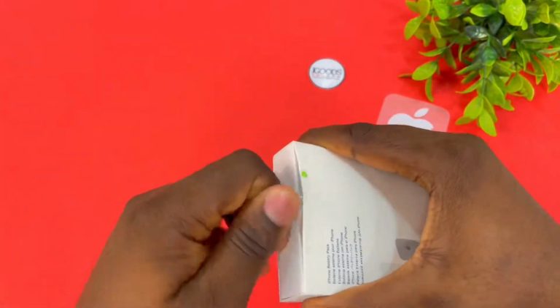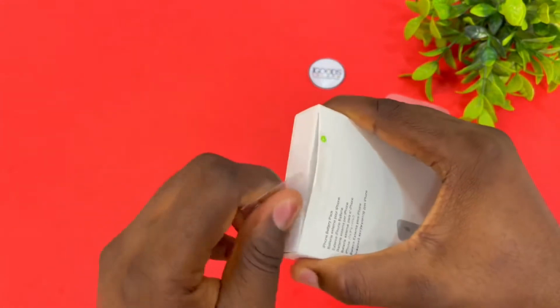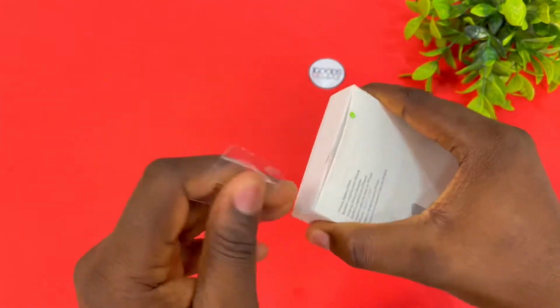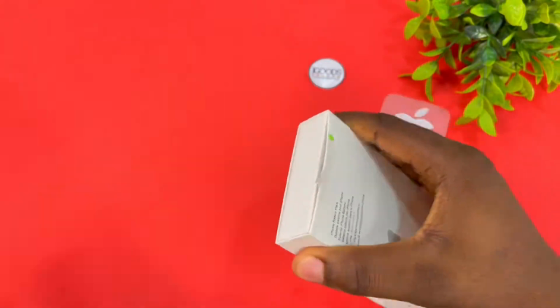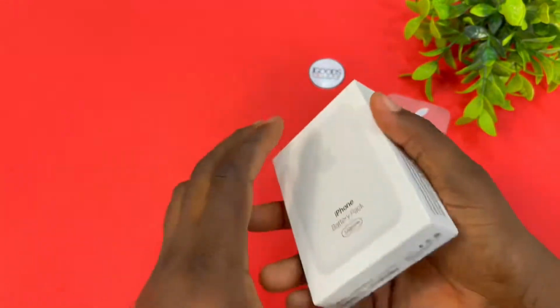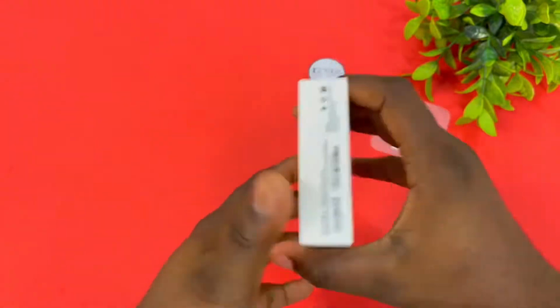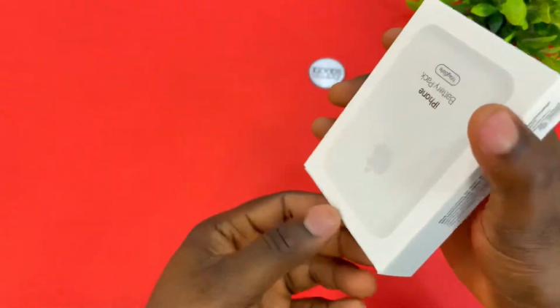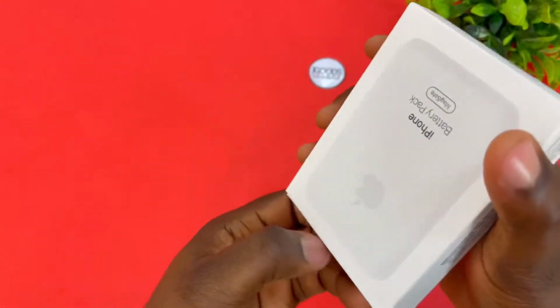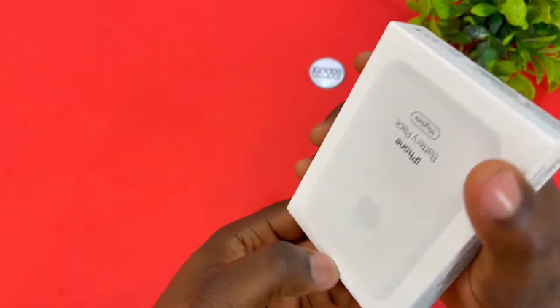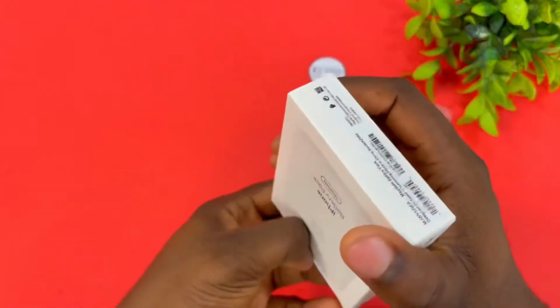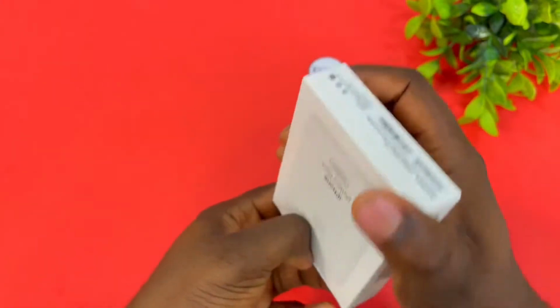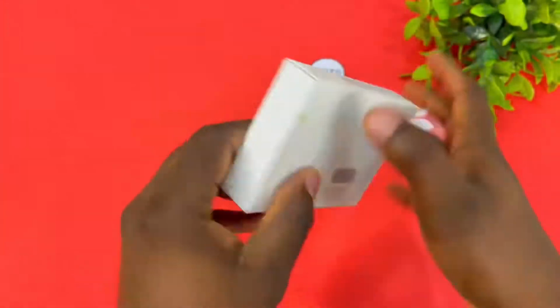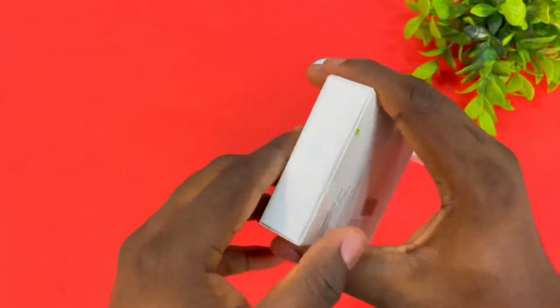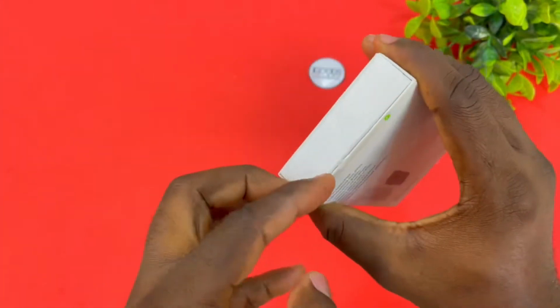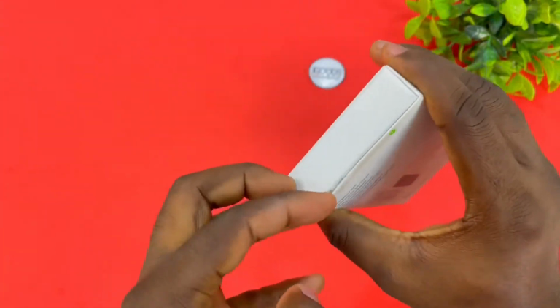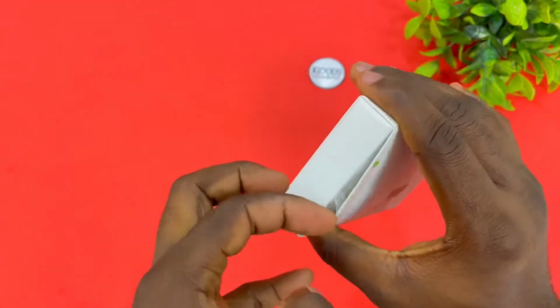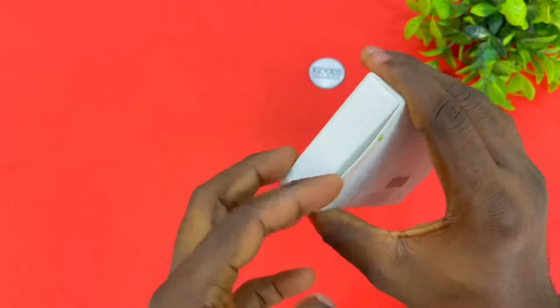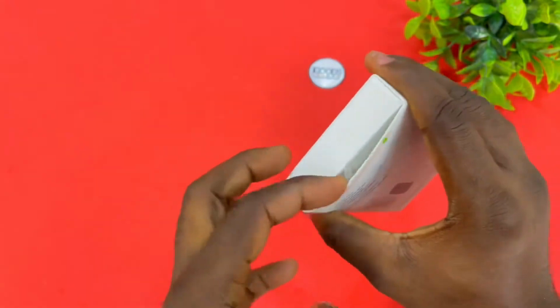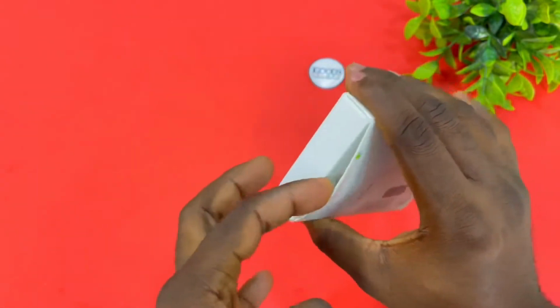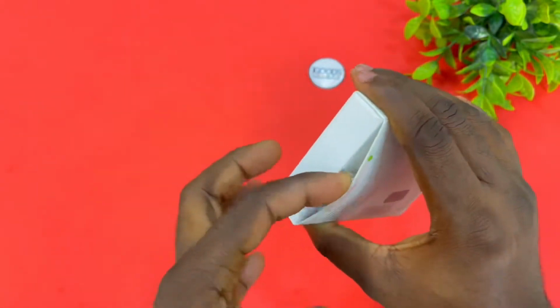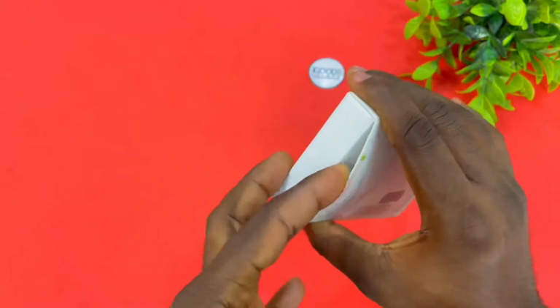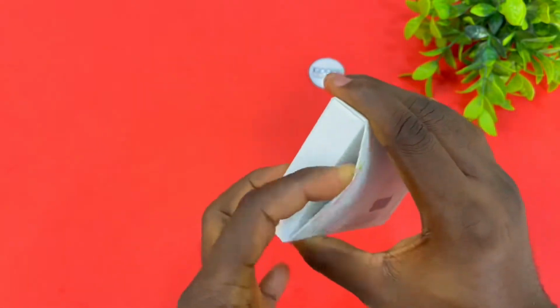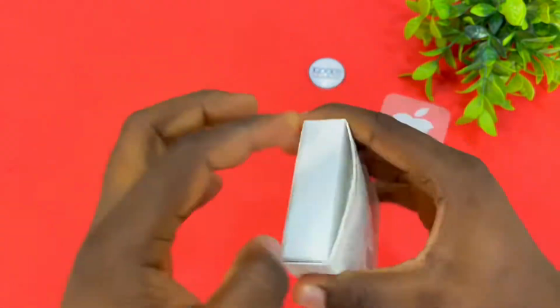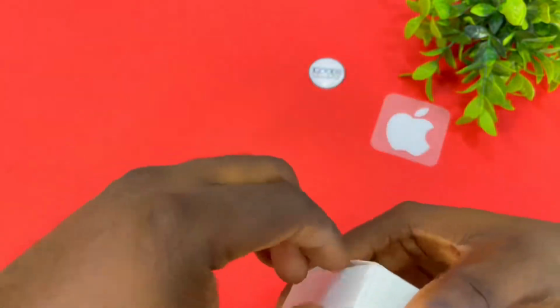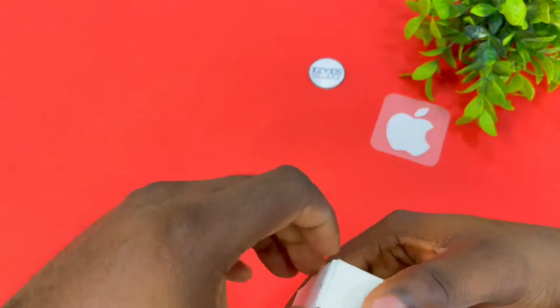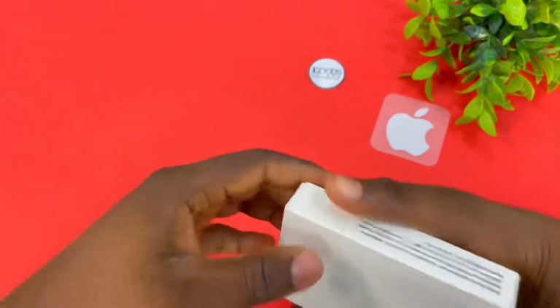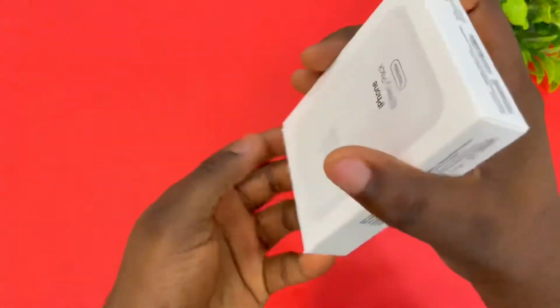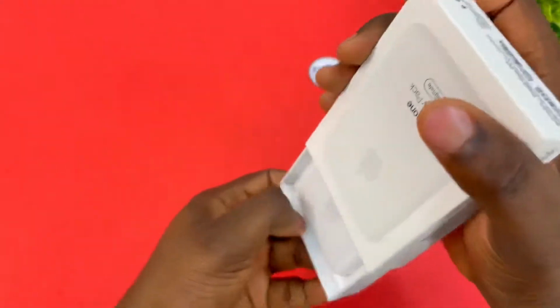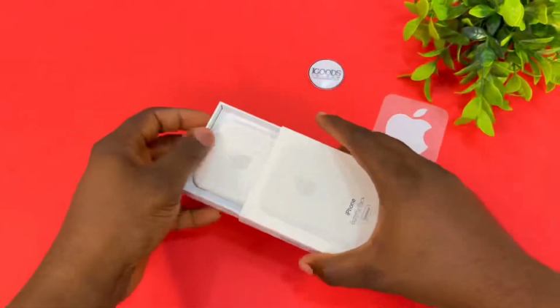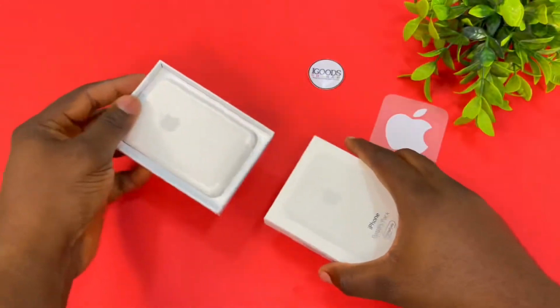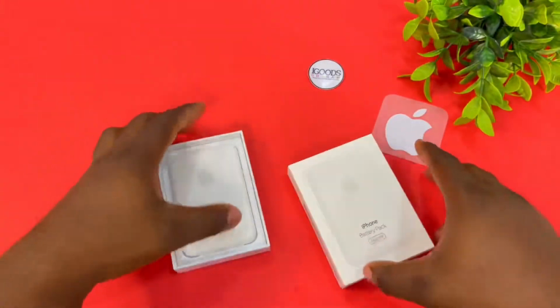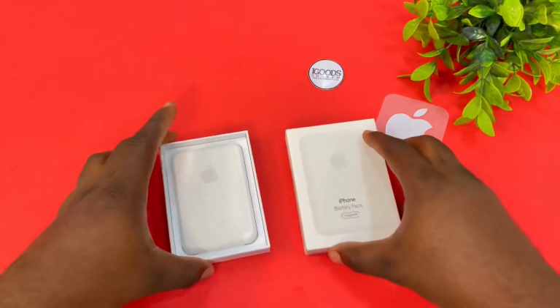So let's break the seal and see what we have inside the box. Now with the seal broken, we have access inside the box.